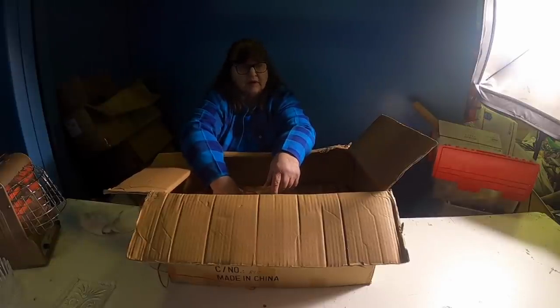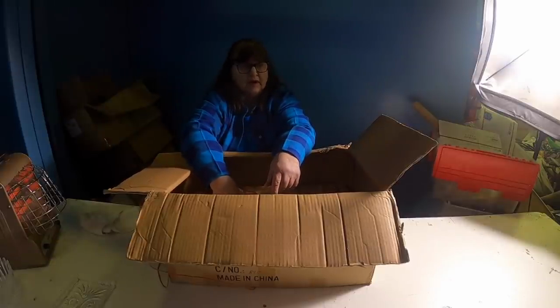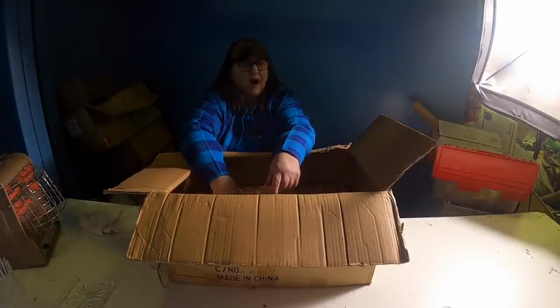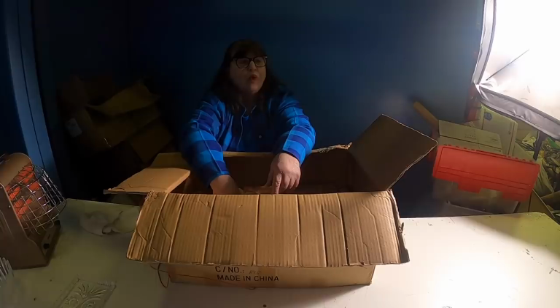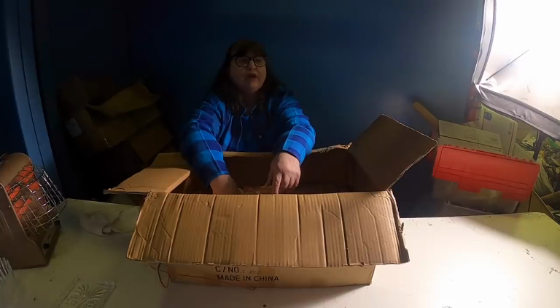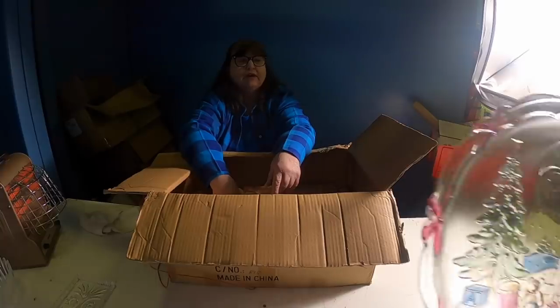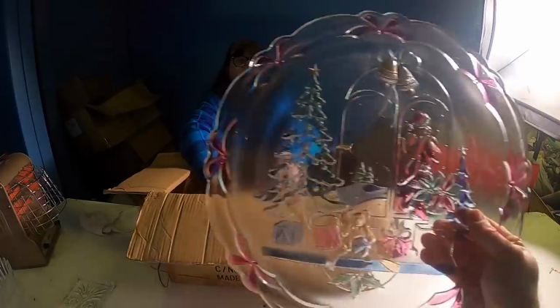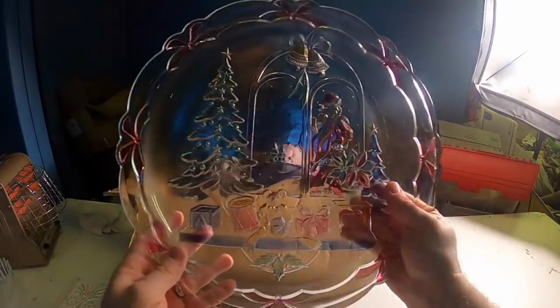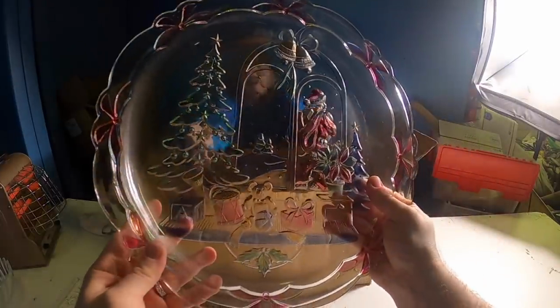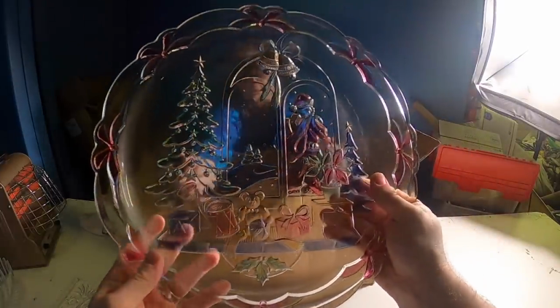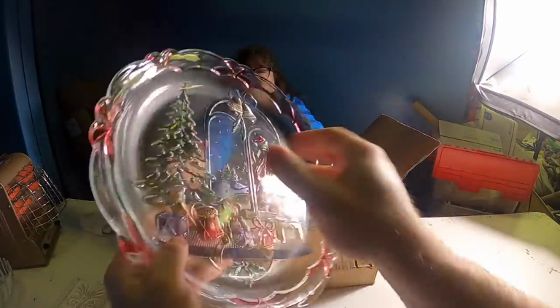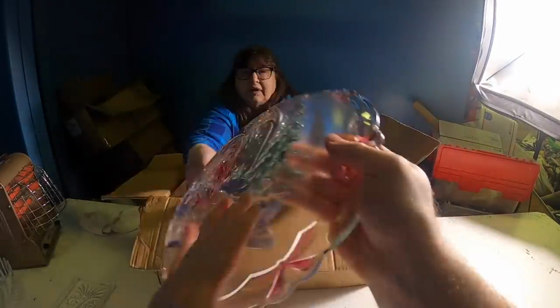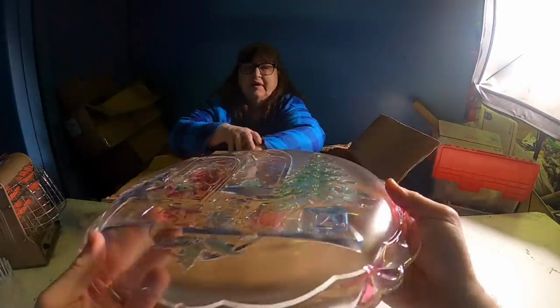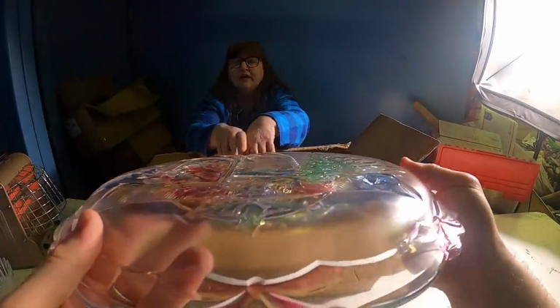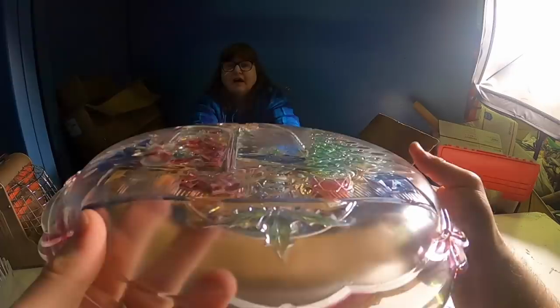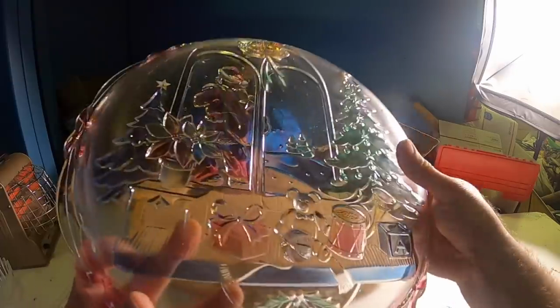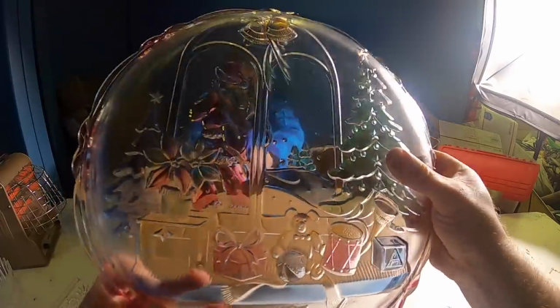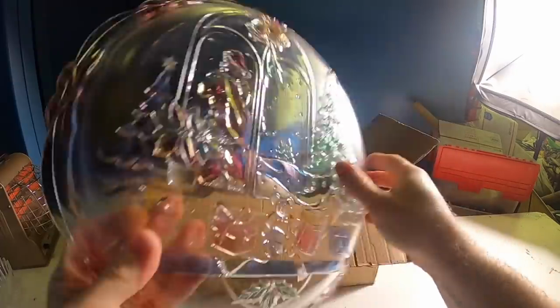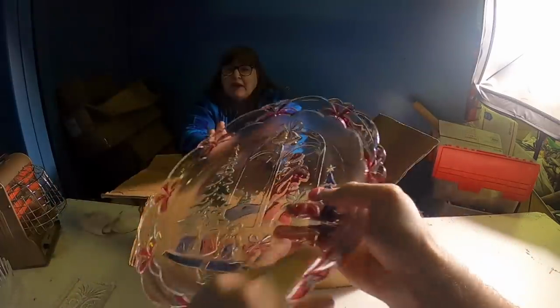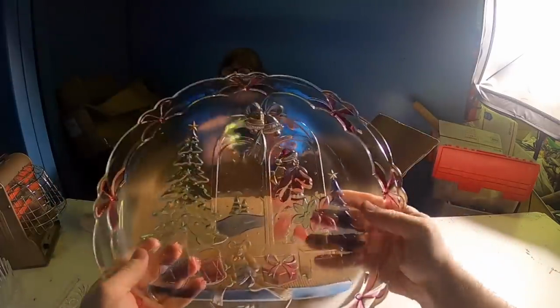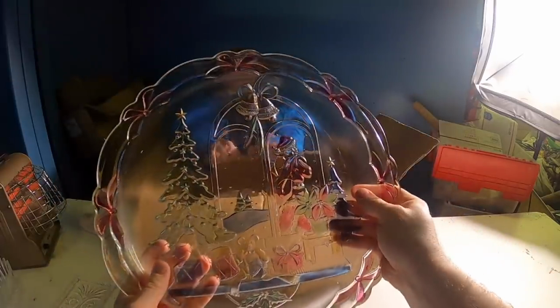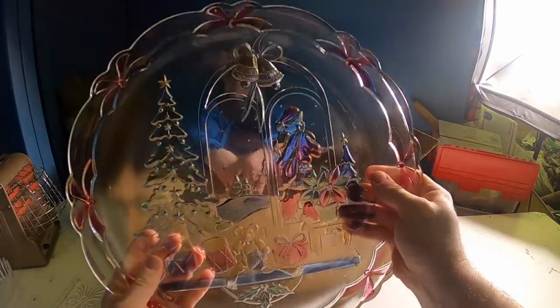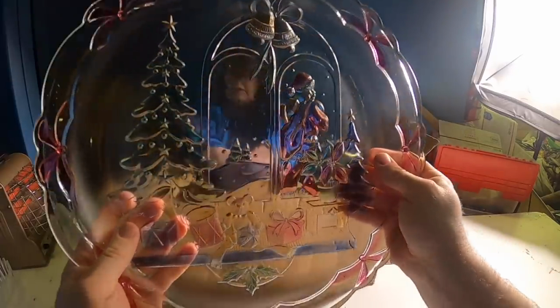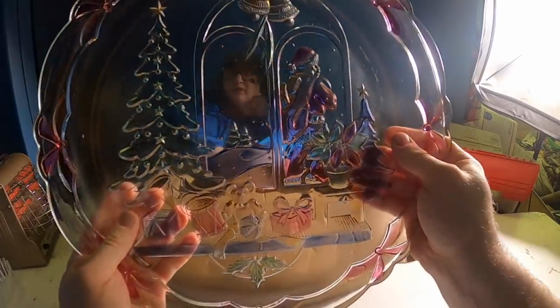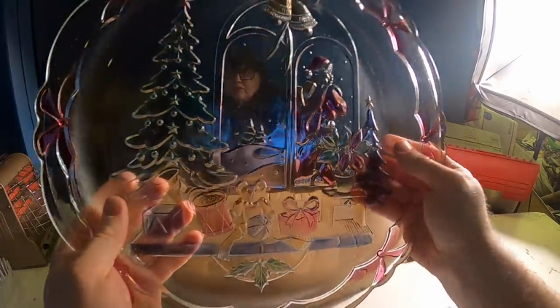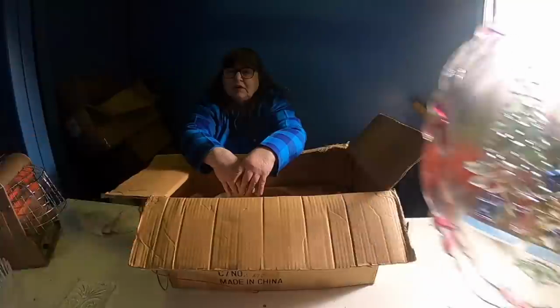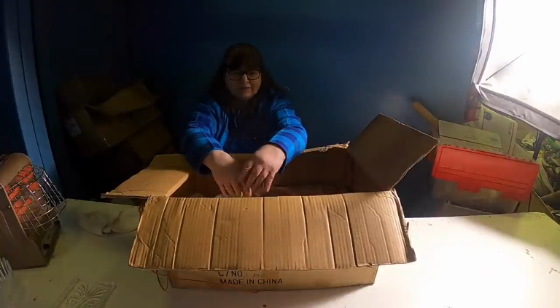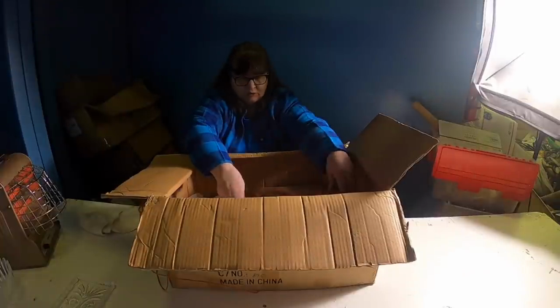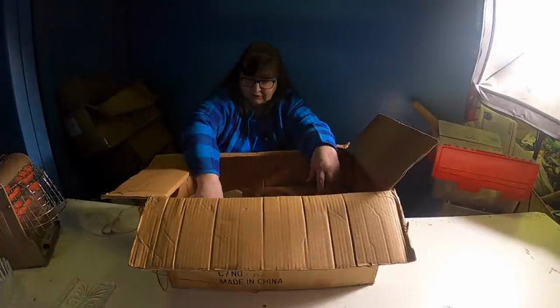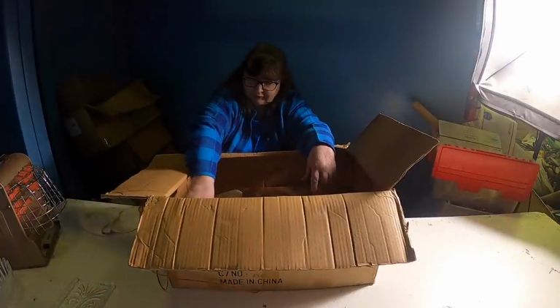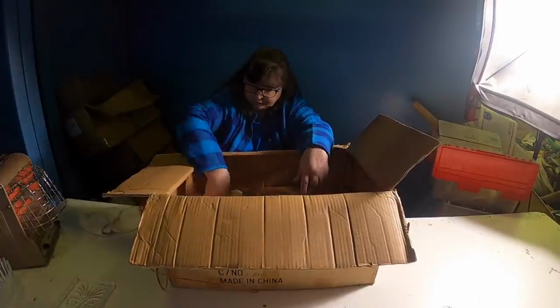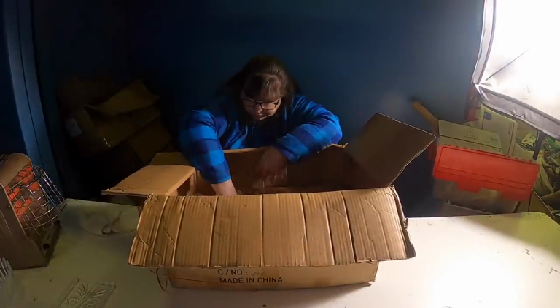Oh I do love it! It's got that raised painting - you can see through it, doesn't that make it look cool? Yeah, I saw you when you lifted it up - that is cool!